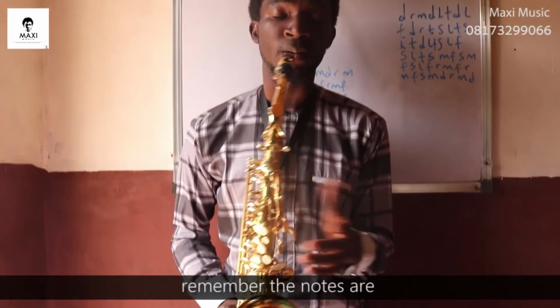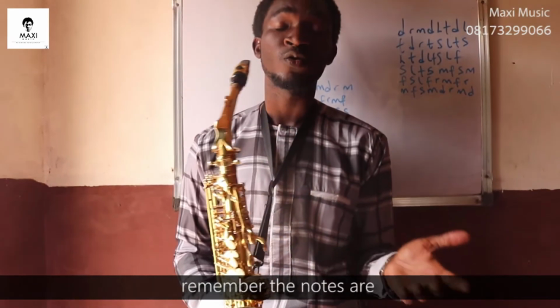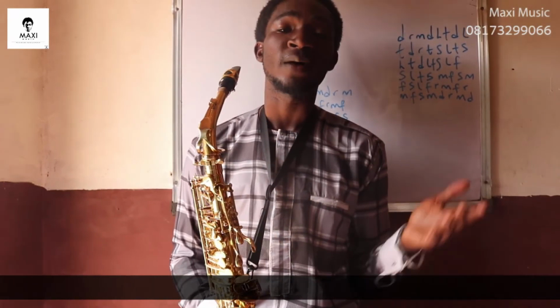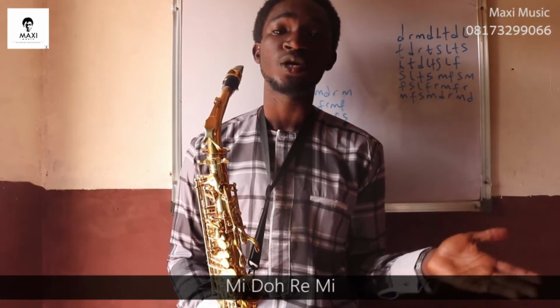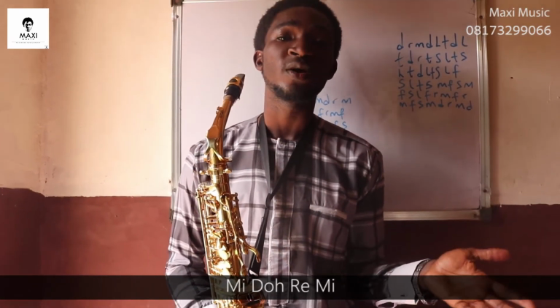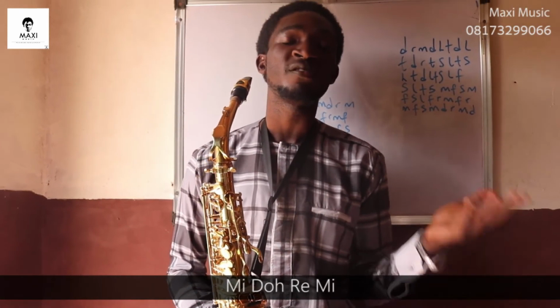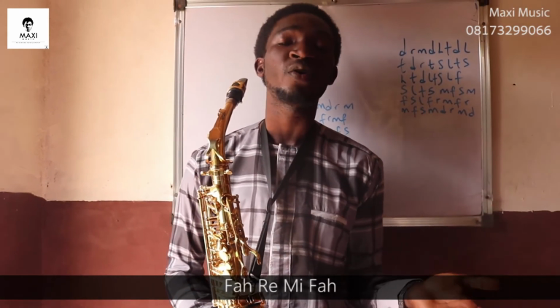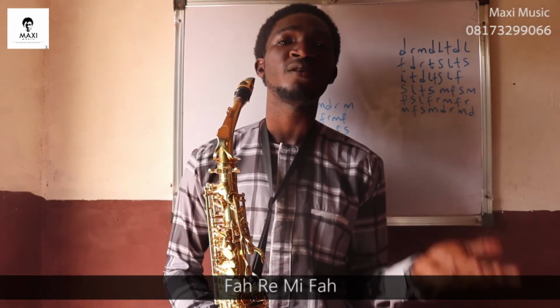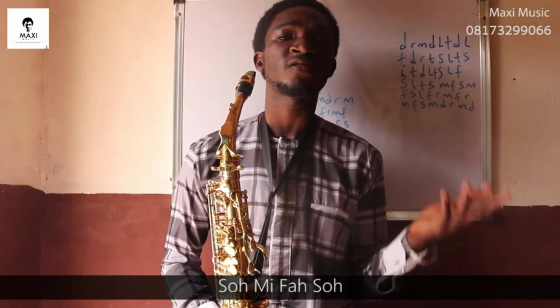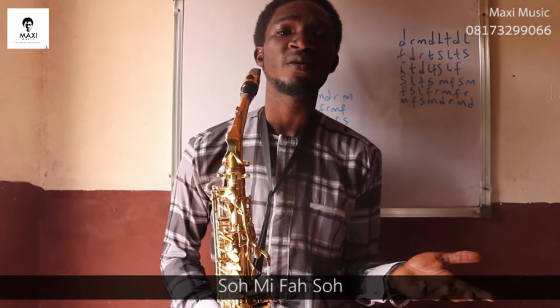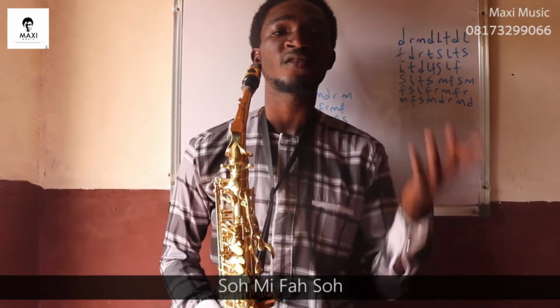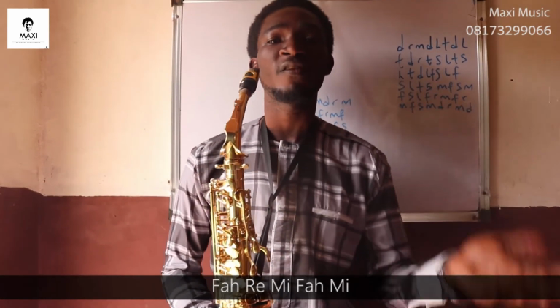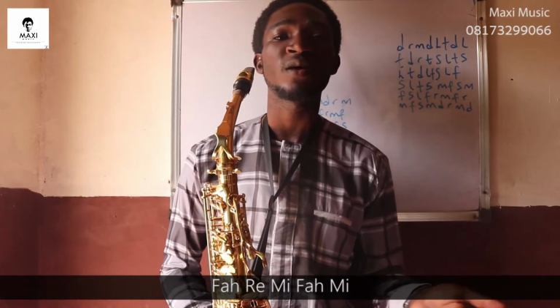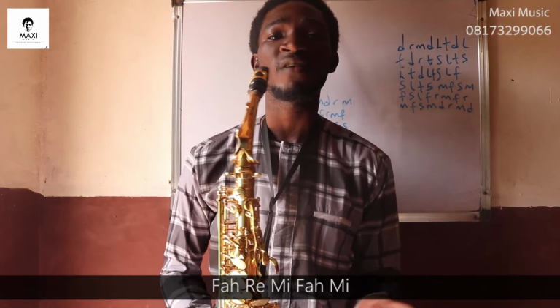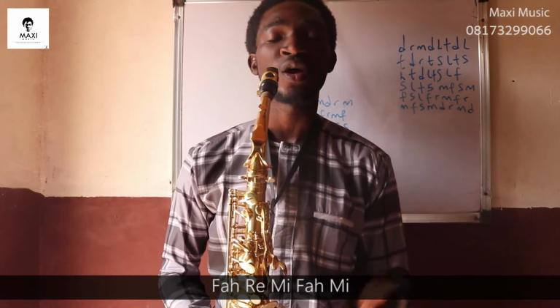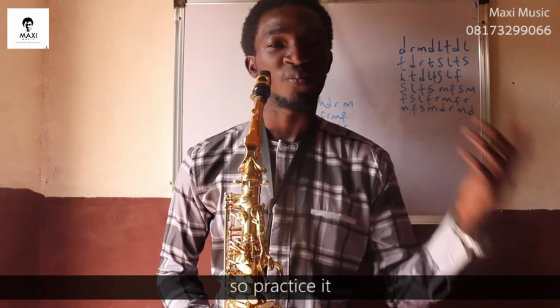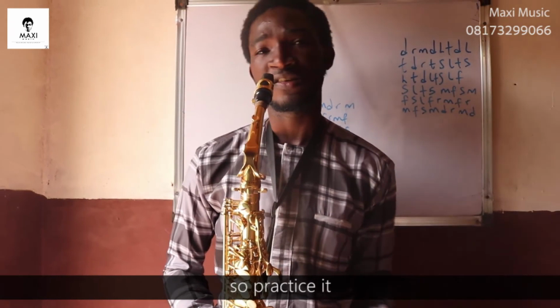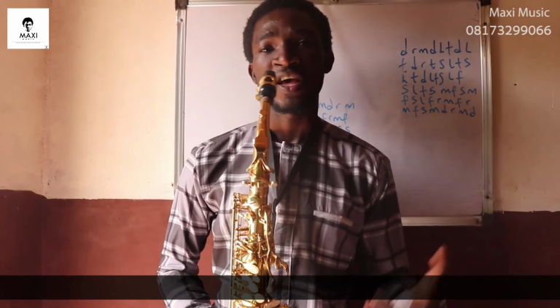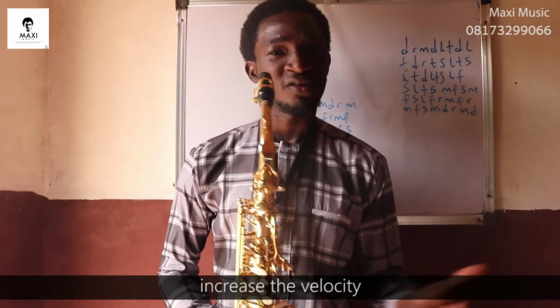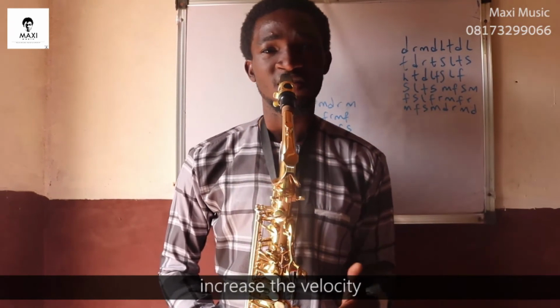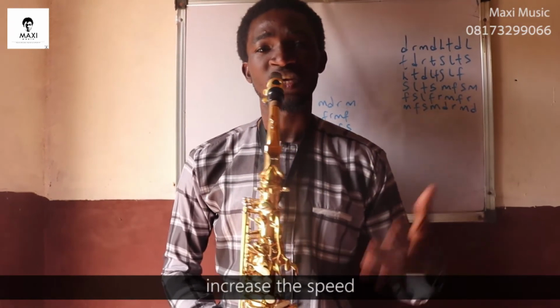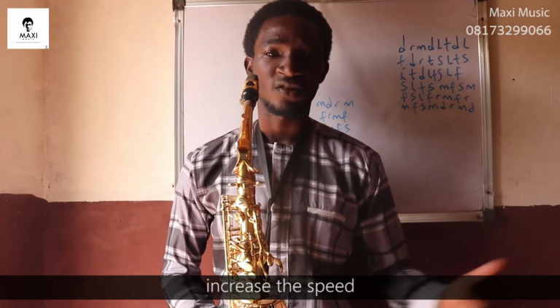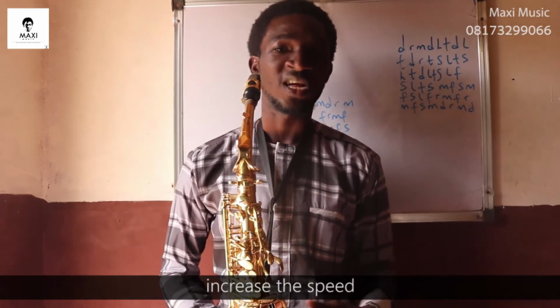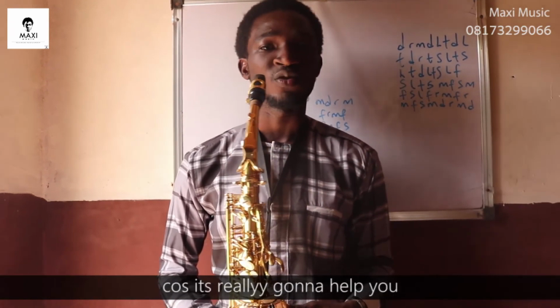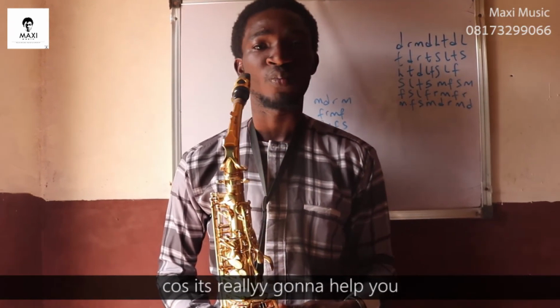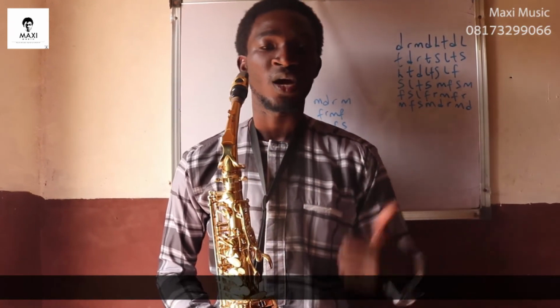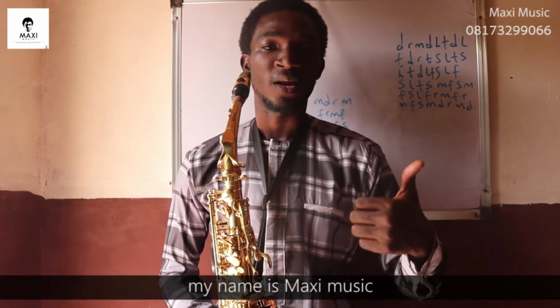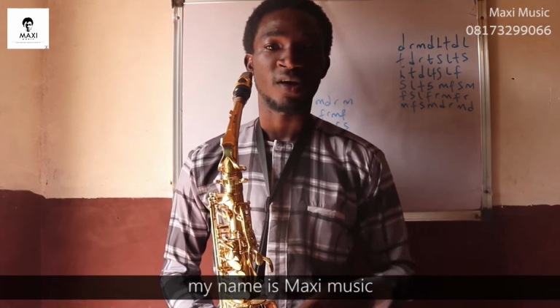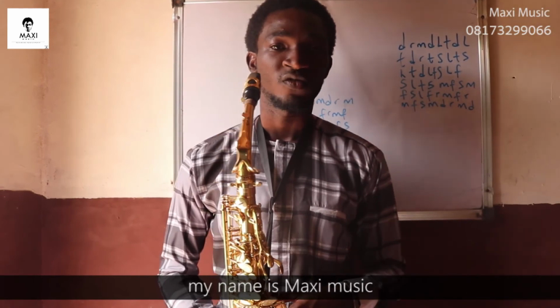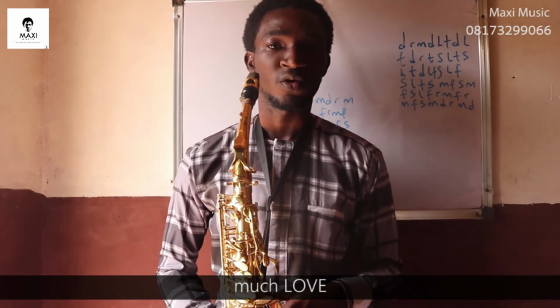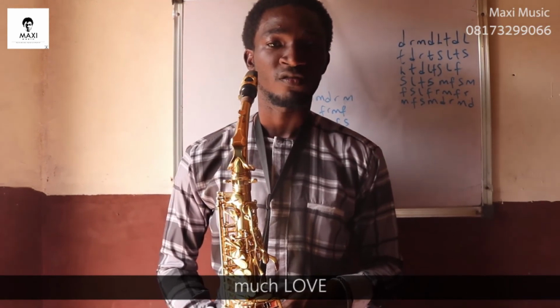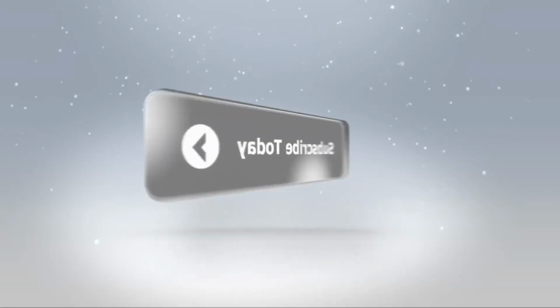Remember, the notes are: Mi, Do, Re, Mi, Fa, Re, Mi, Fa, So, Mi, Fa, So, Fa, Re, Mi, Fa, Mi. Practice it, increase the velocity, increase the speed — that is really going to help you. My name is Maxi Music, much love!